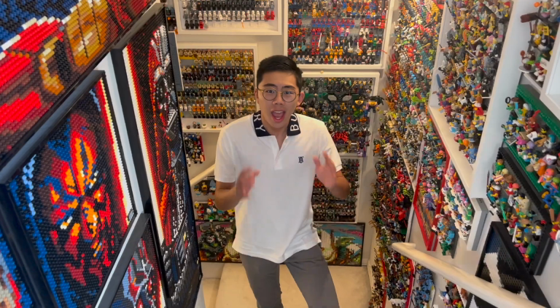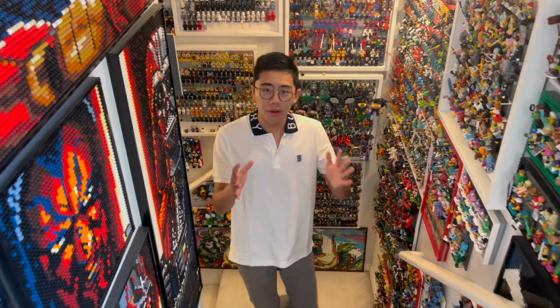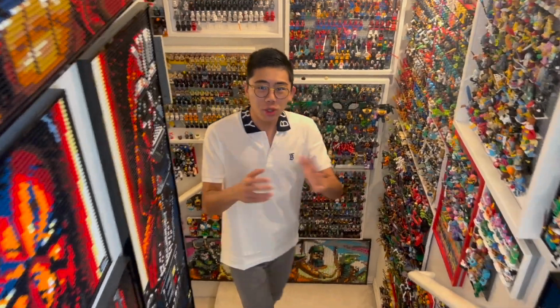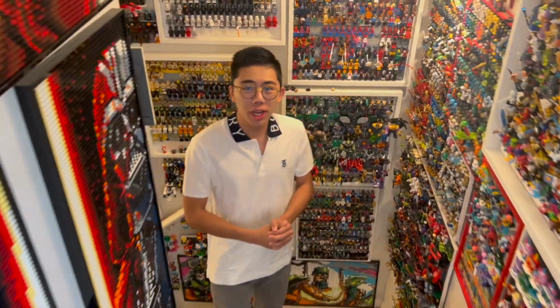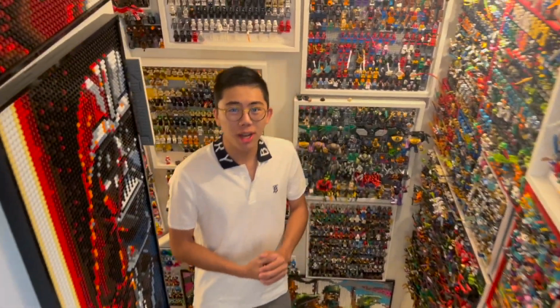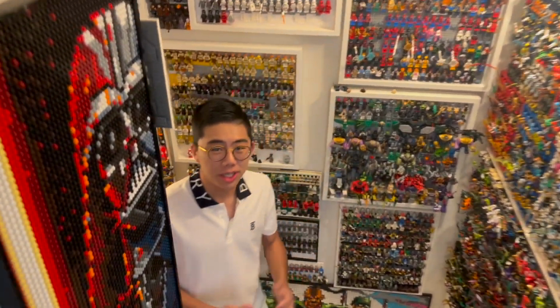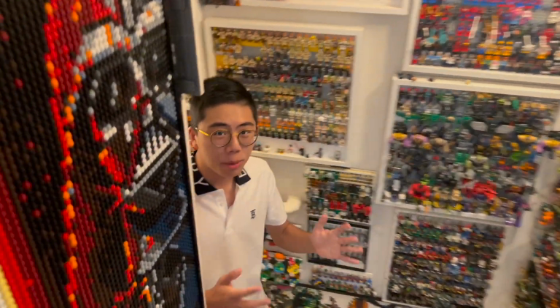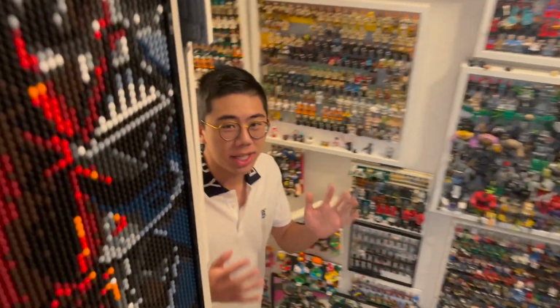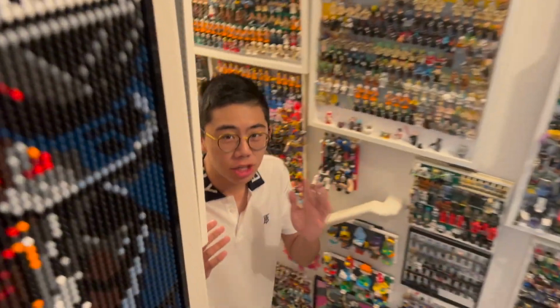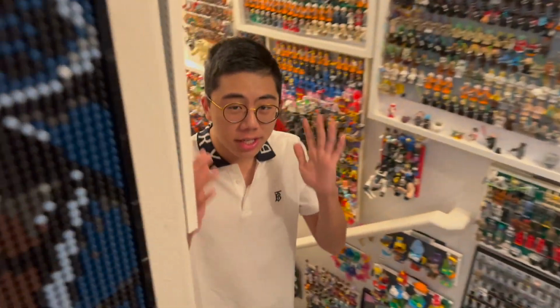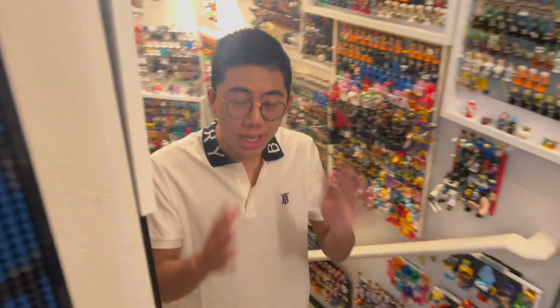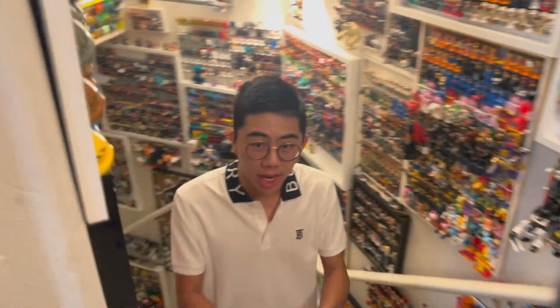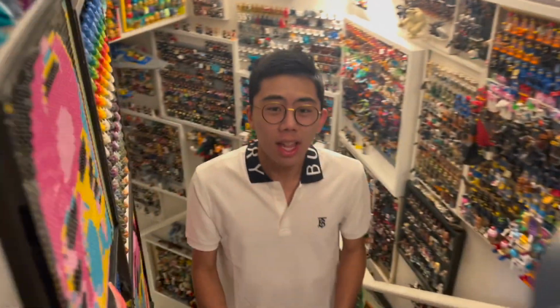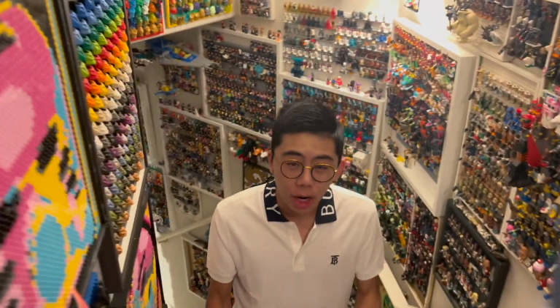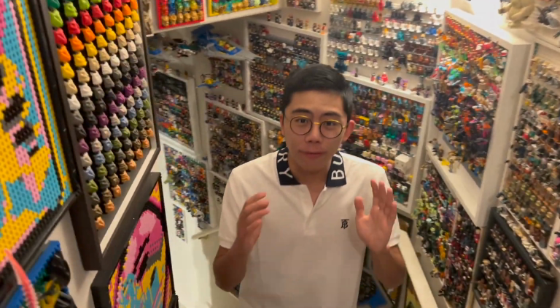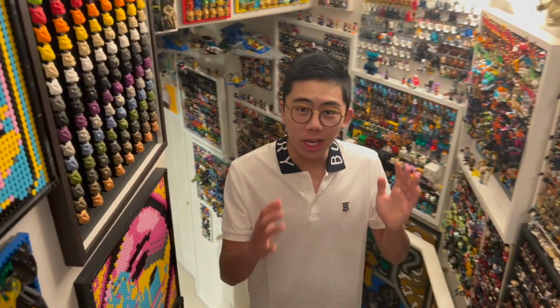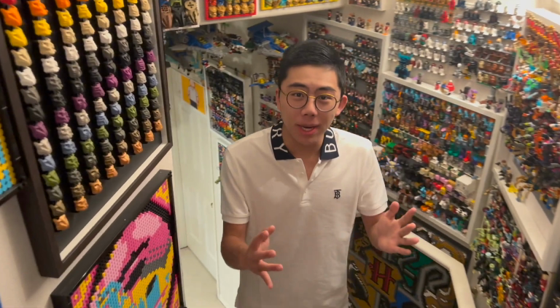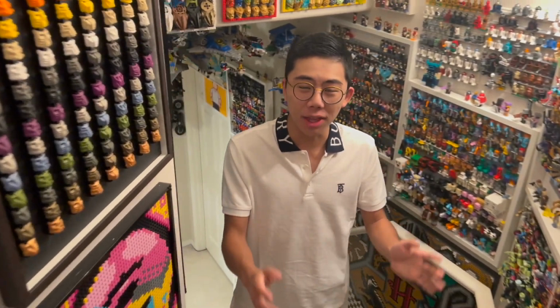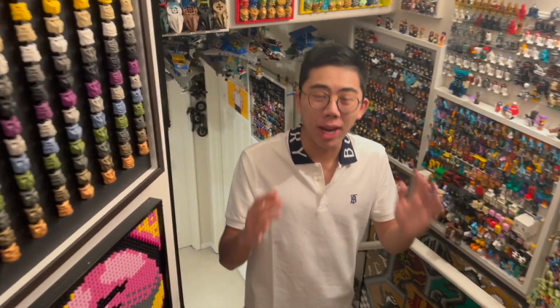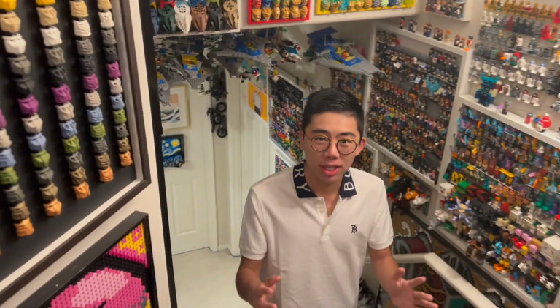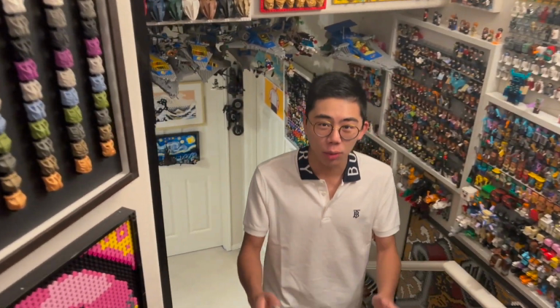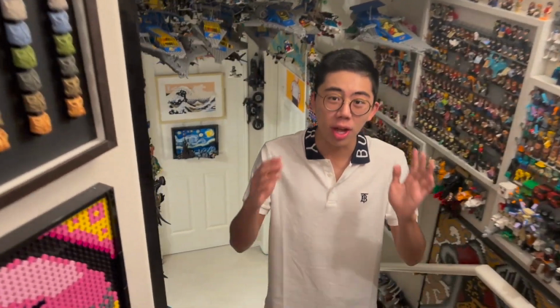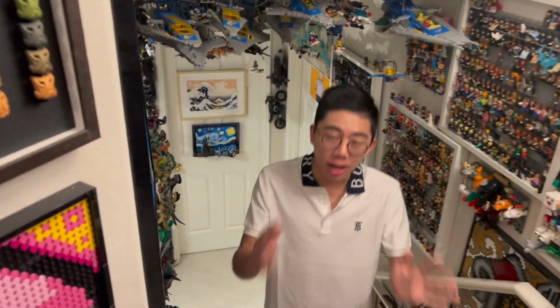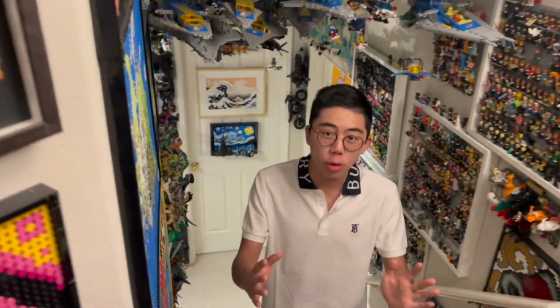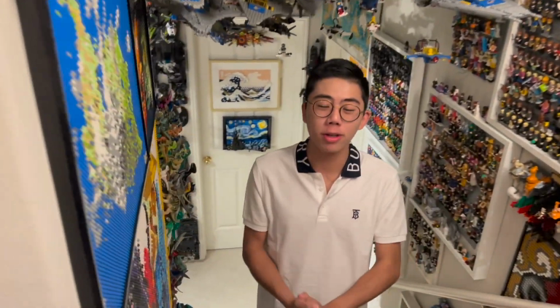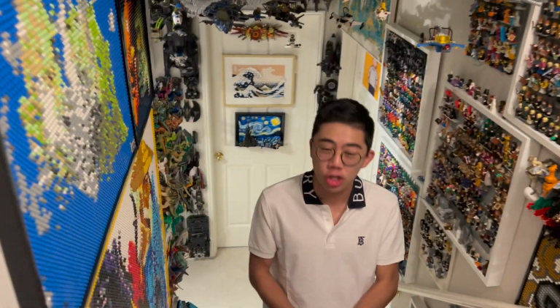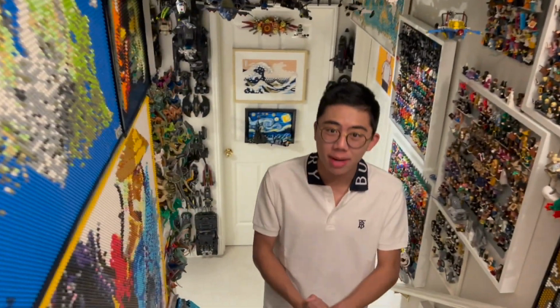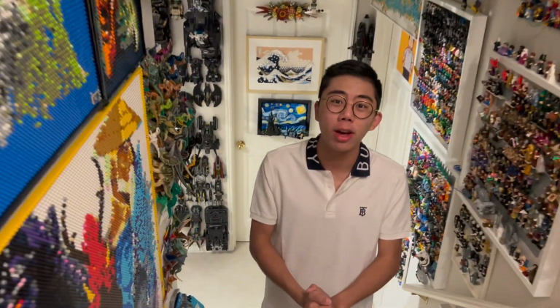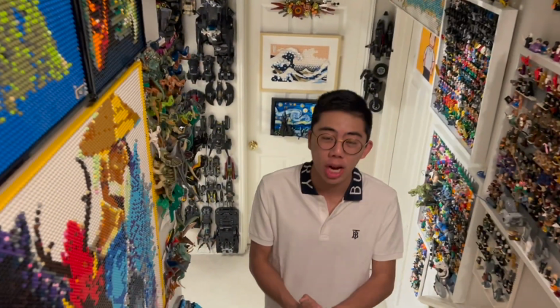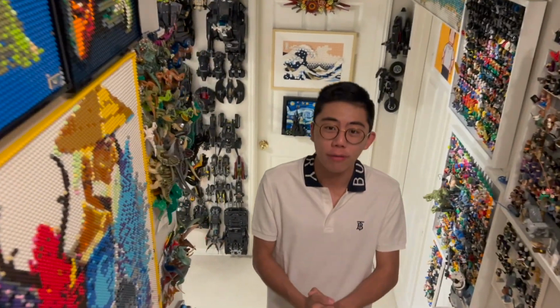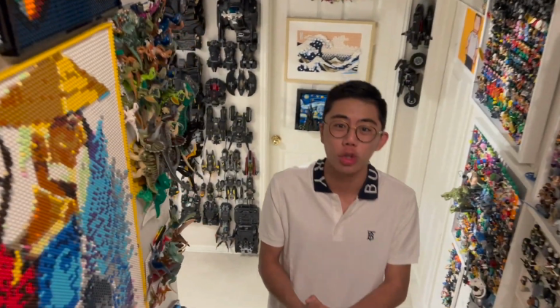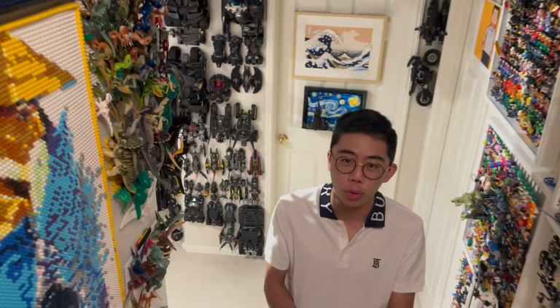Hey there, thanks for tuning into Duck Bricks. I'm Chris, and just yesterday LEGO officially updated their Pick-a-Brick site with a lot of the new parts that just came out on January 1st, 2023.